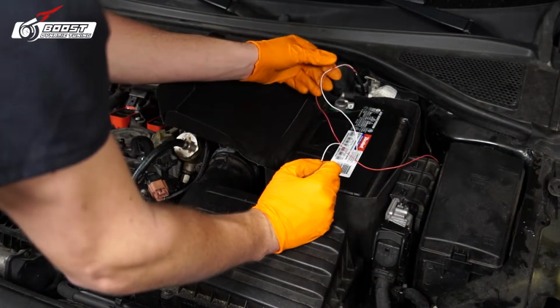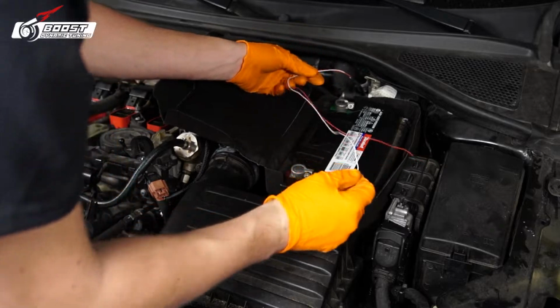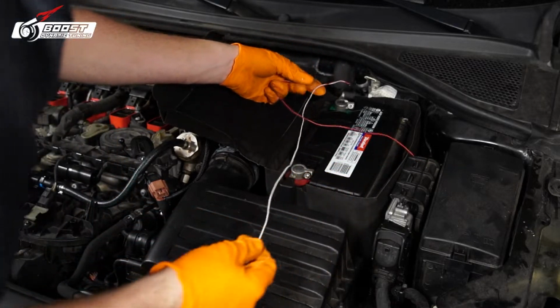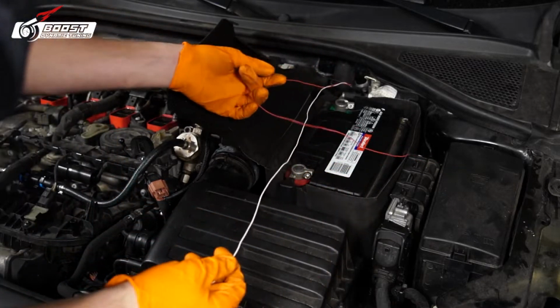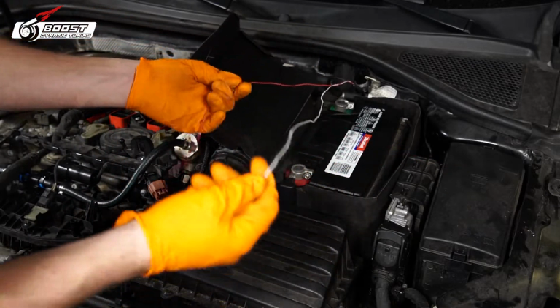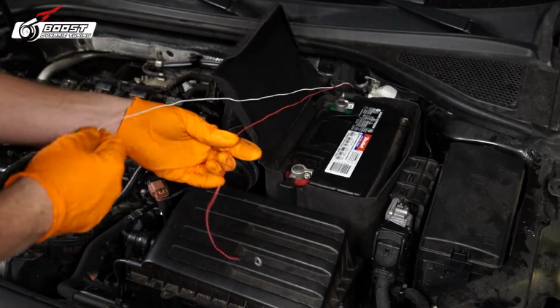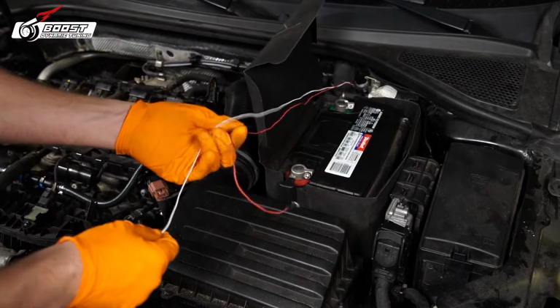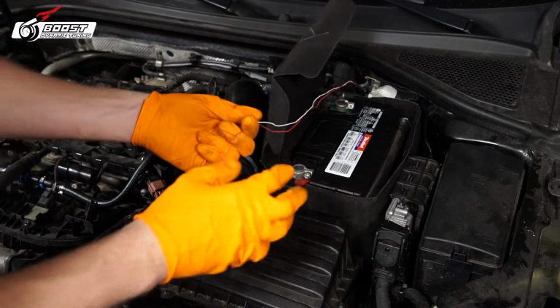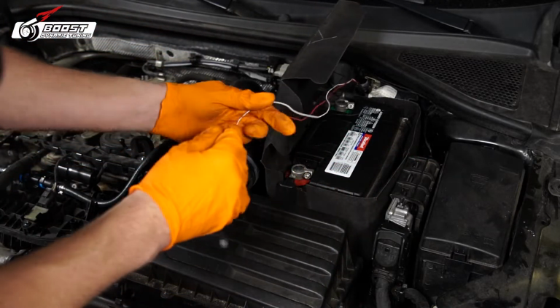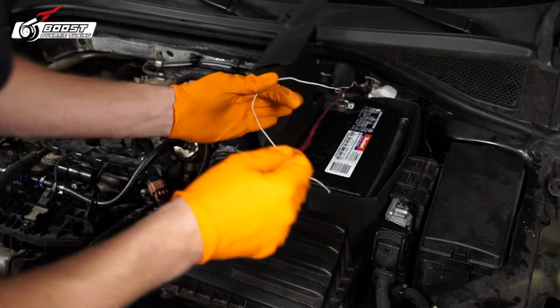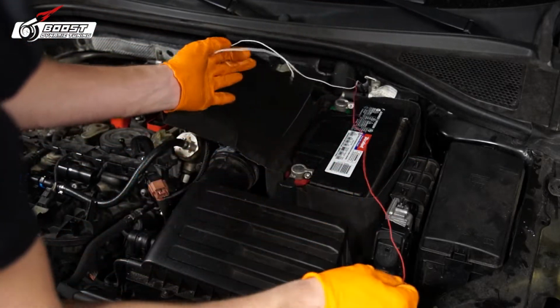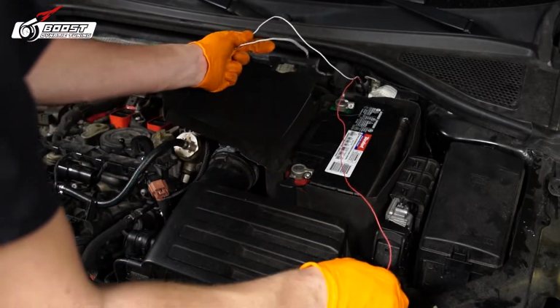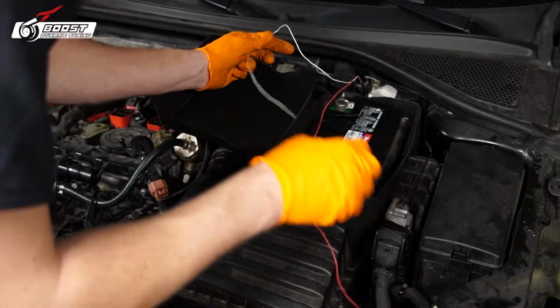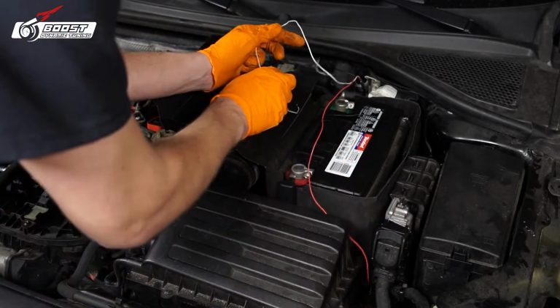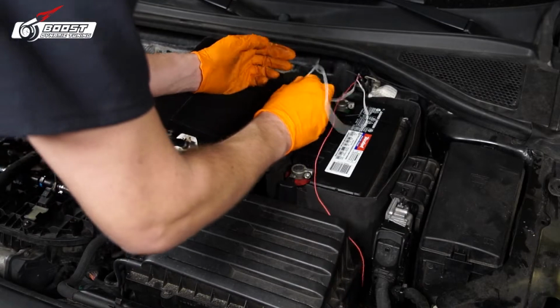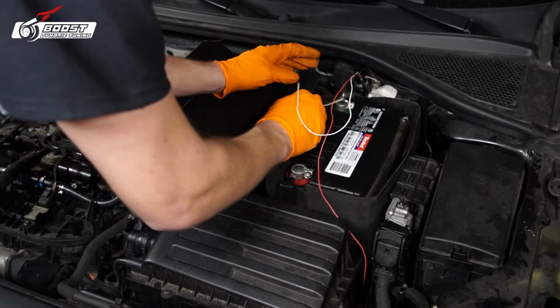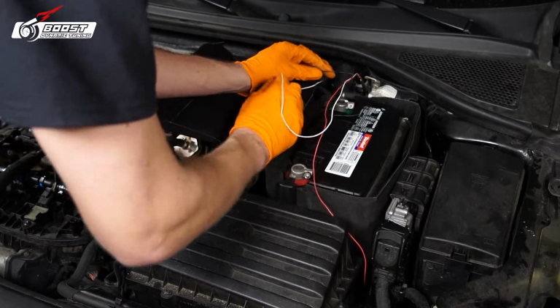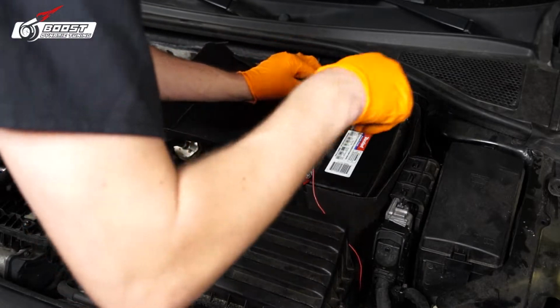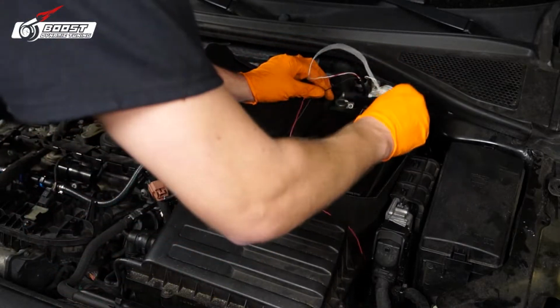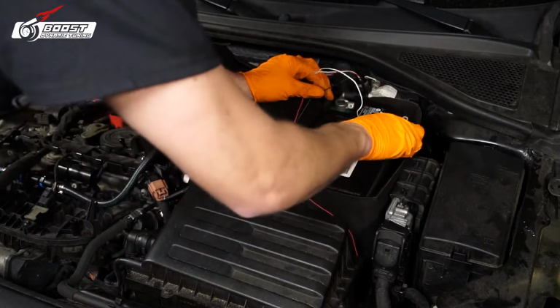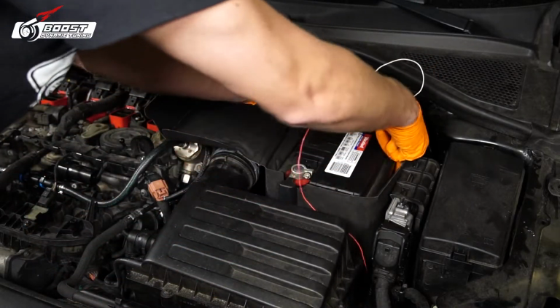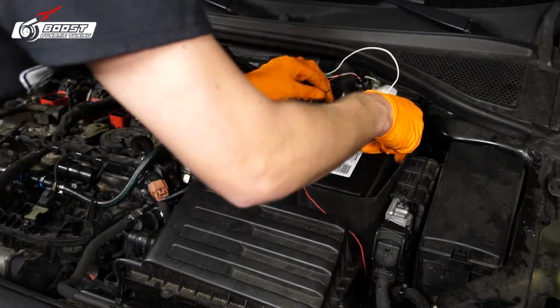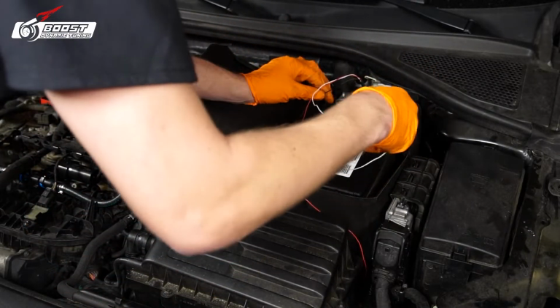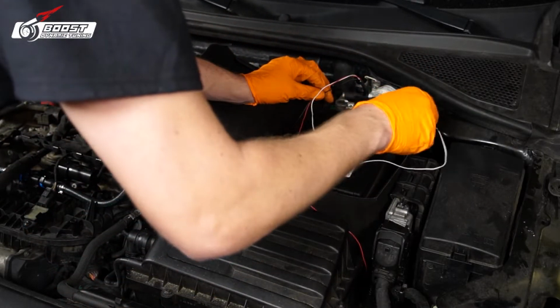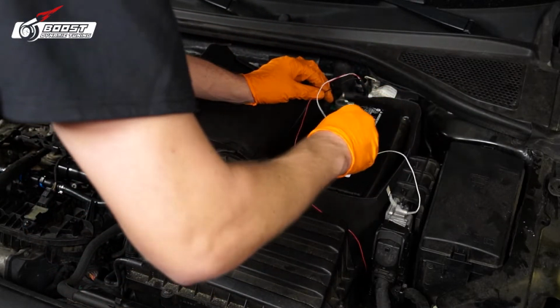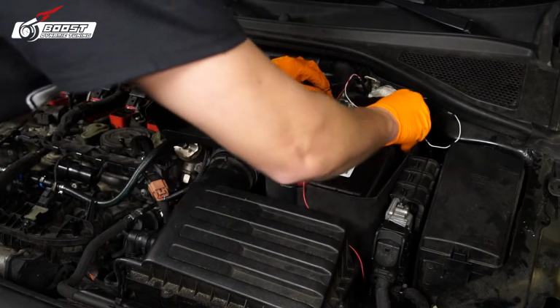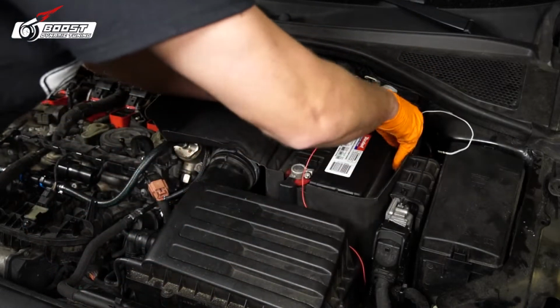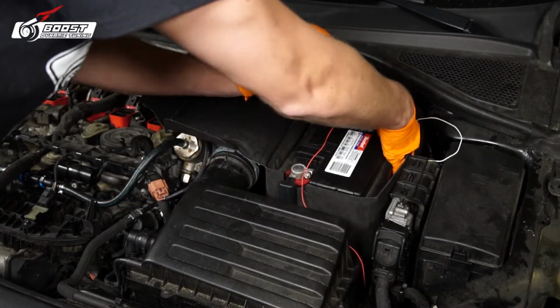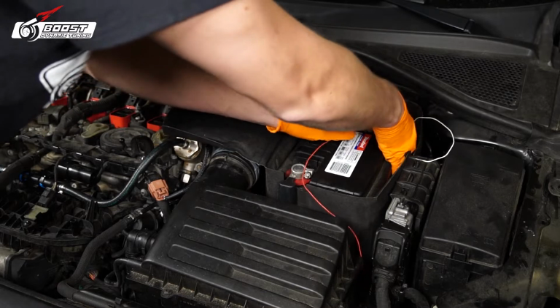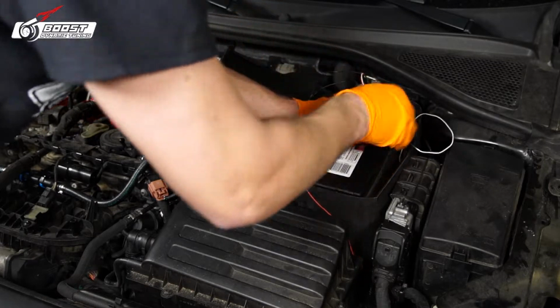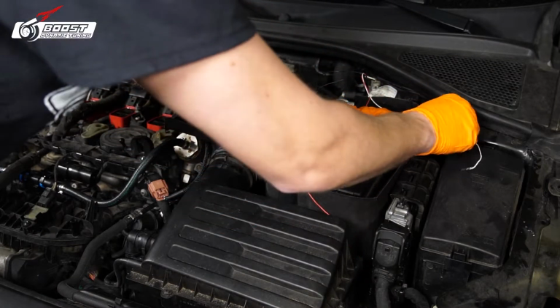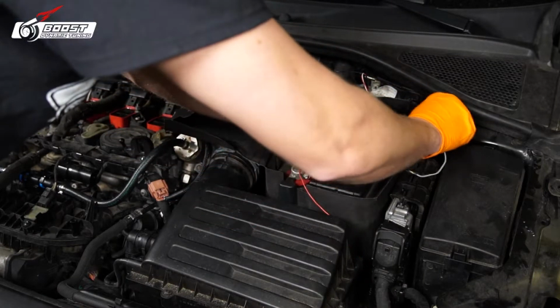For you guys to know, the white wire is the signal wire — you don't actually need the white wire. So I'm actually going to tuck it away right in here, just to get it out of my way.